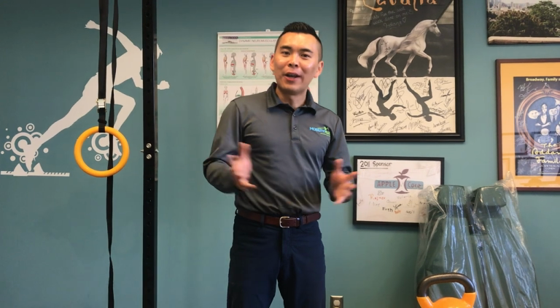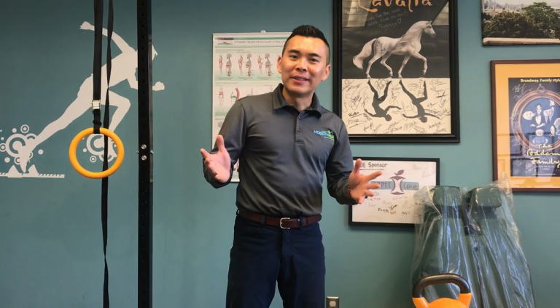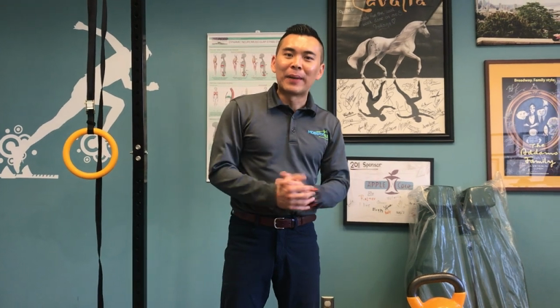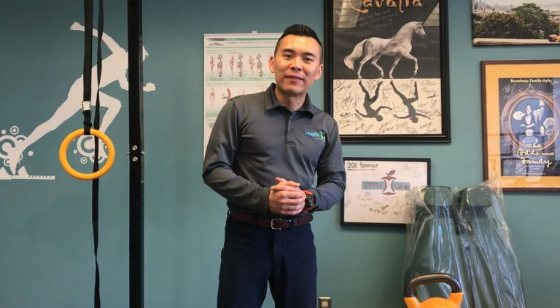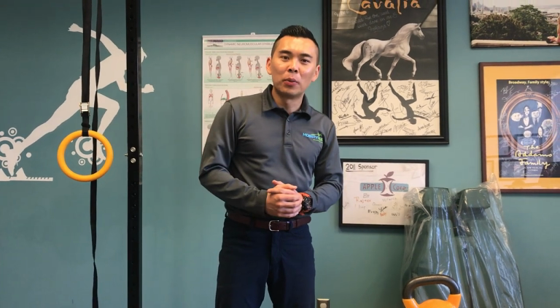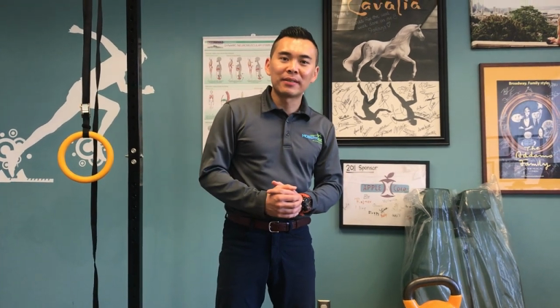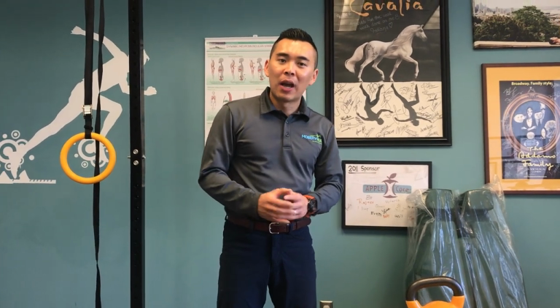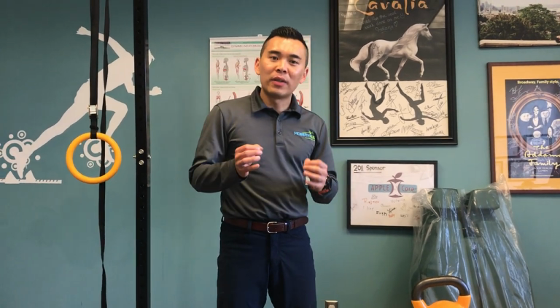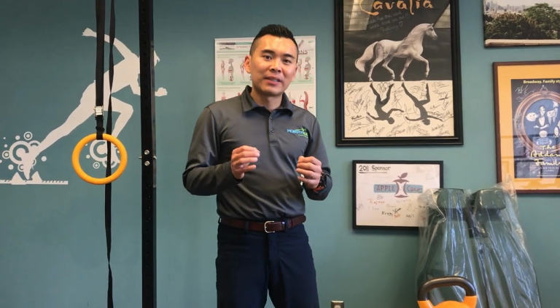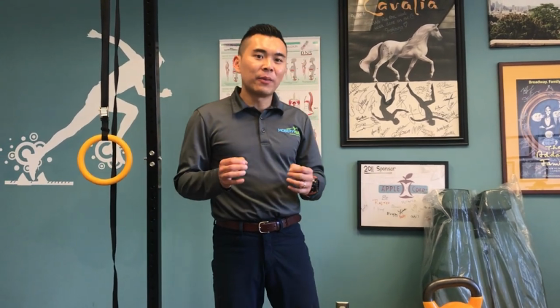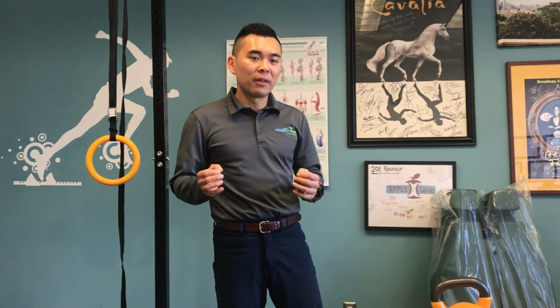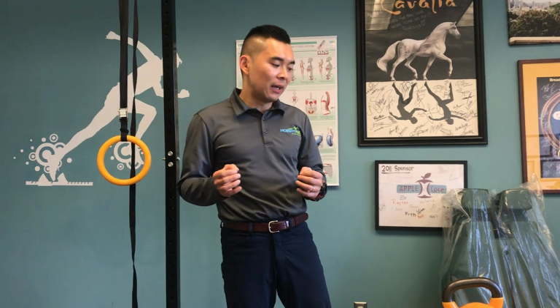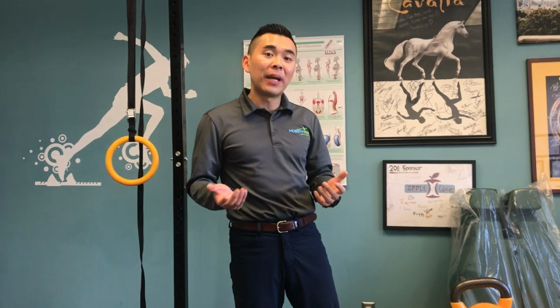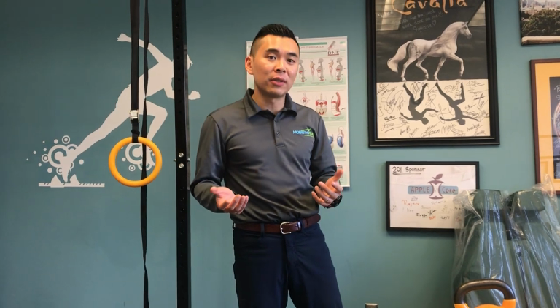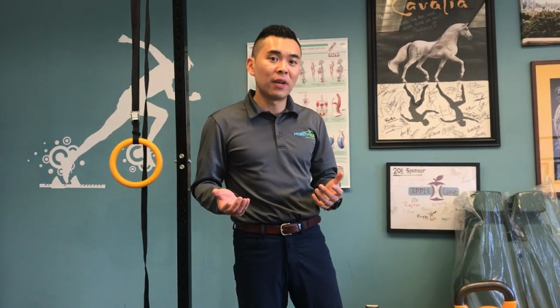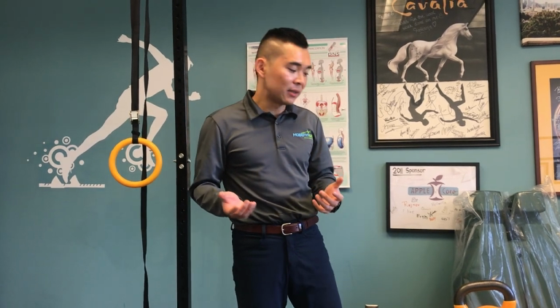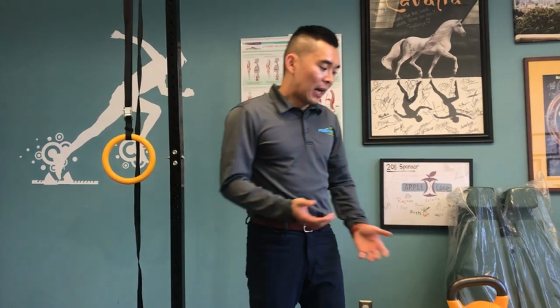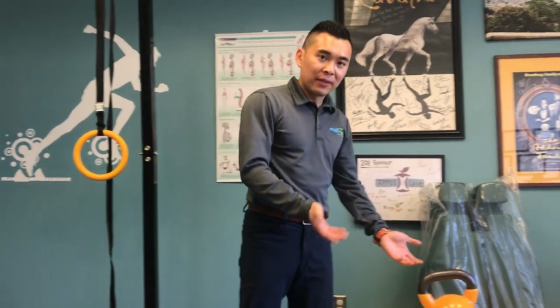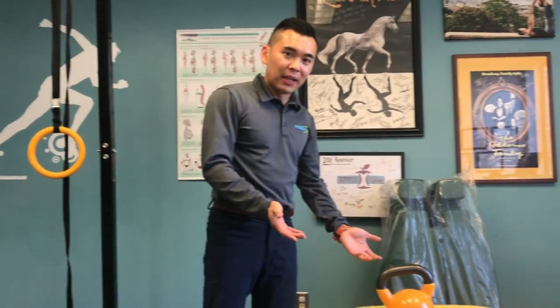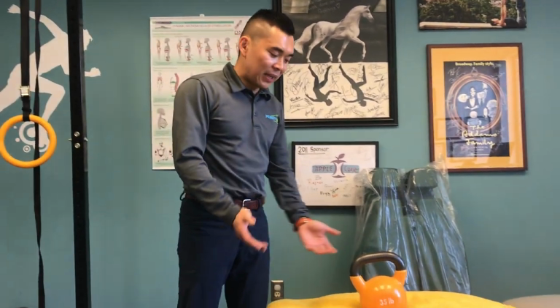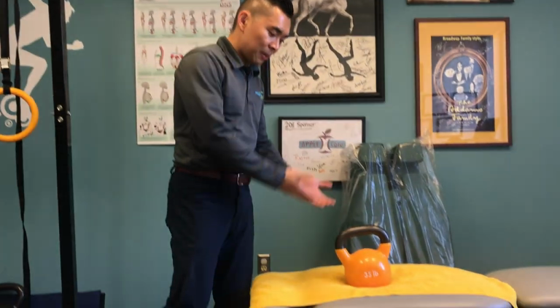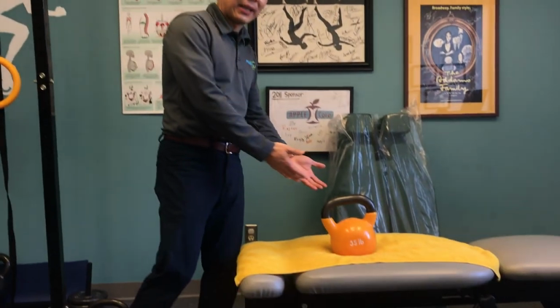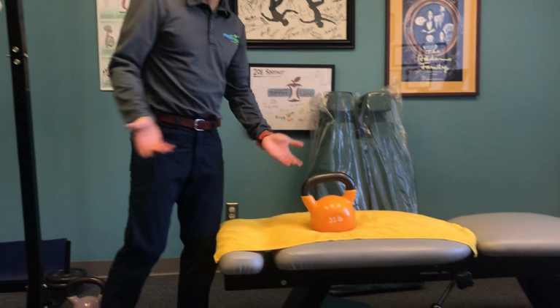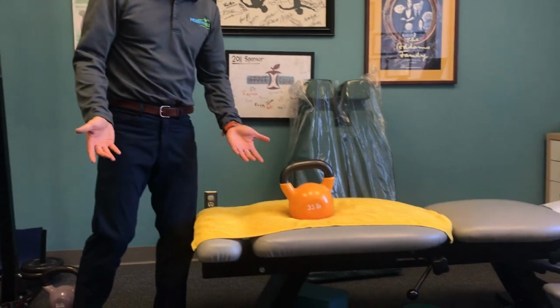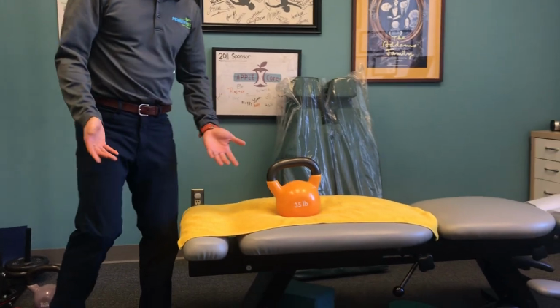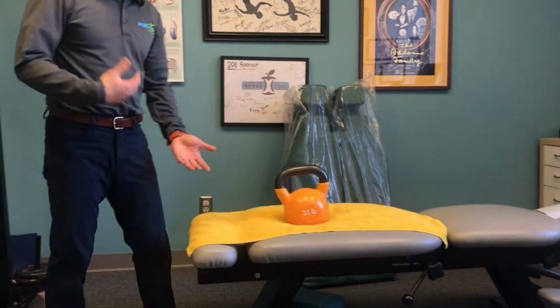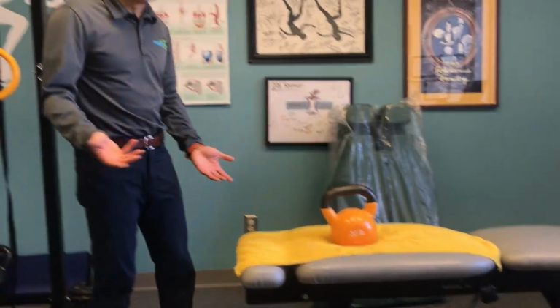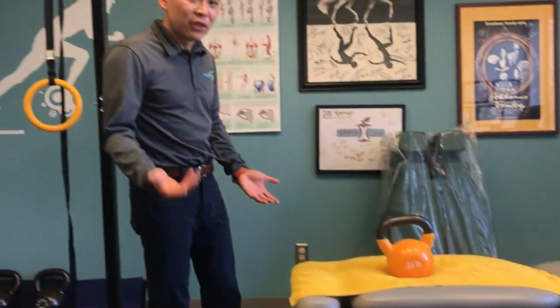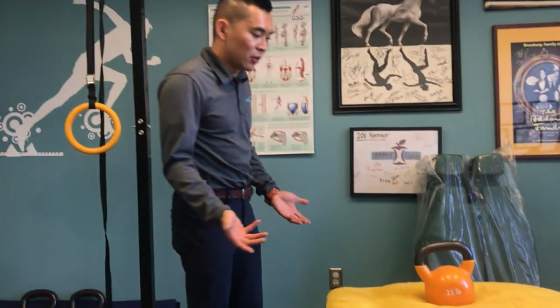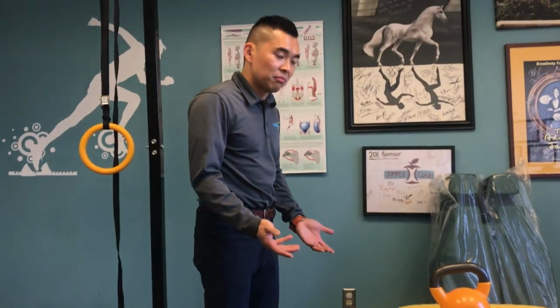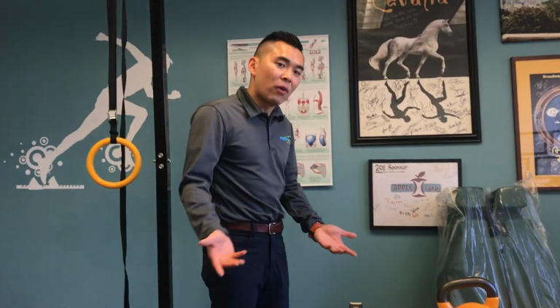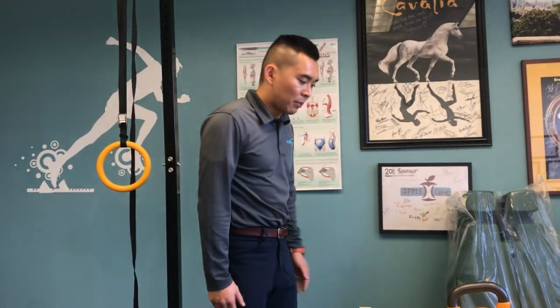Hello, this is Dr. Michael Lee from Mobility Plus. One of the biggest complaints we heard from our patients during traveling is after they get off the plane, they pack up the luggage, they hurt their back. So I'm going to show you this simple strategy to avoid that problem.